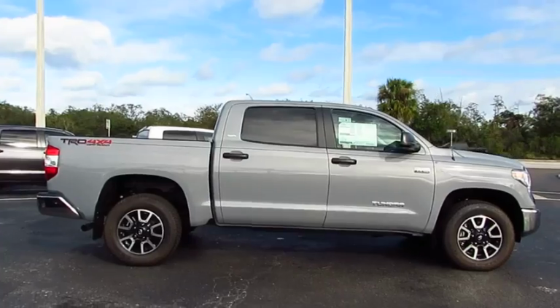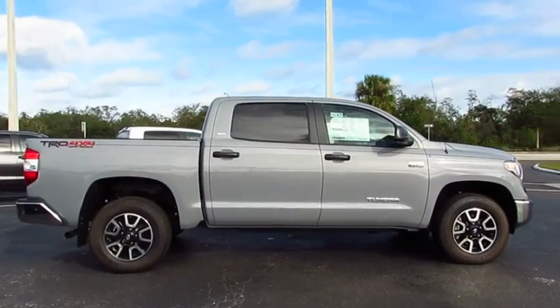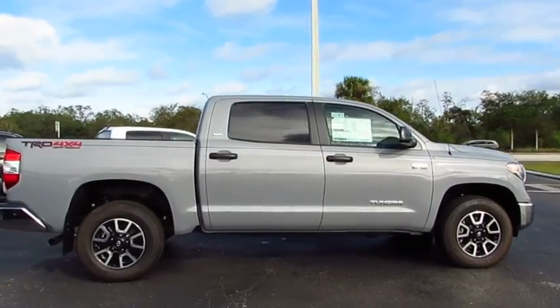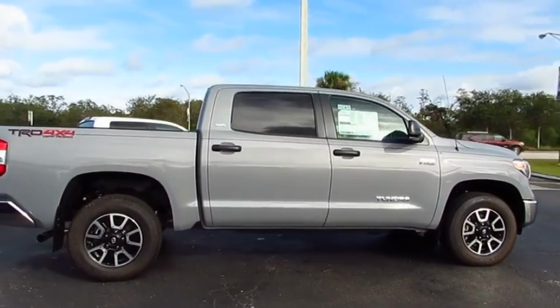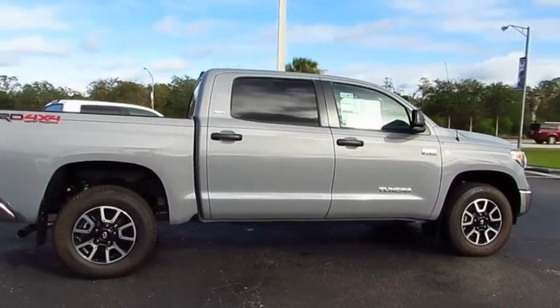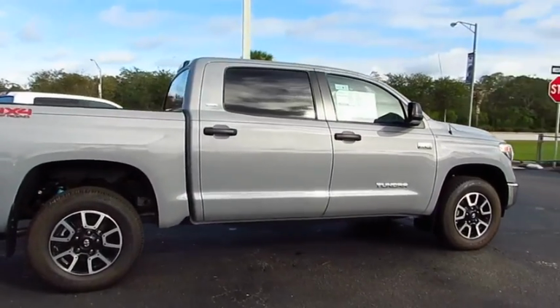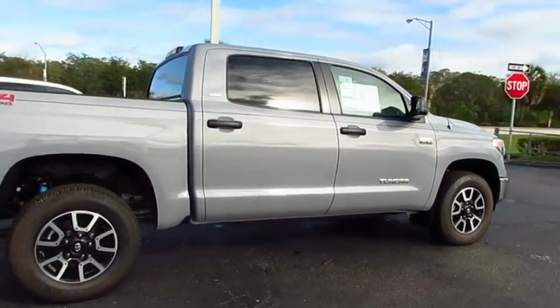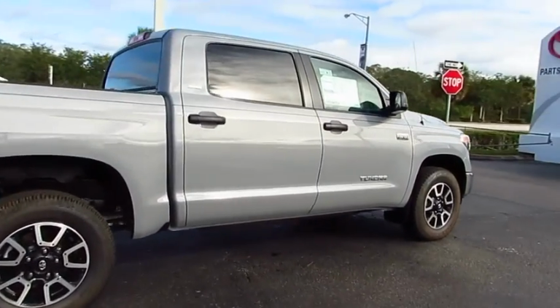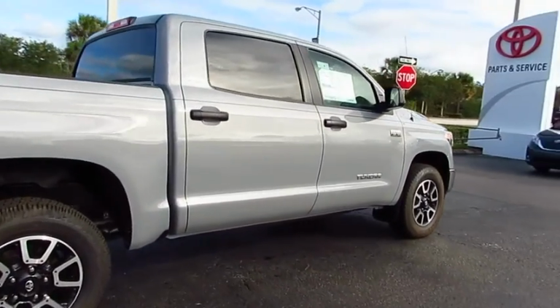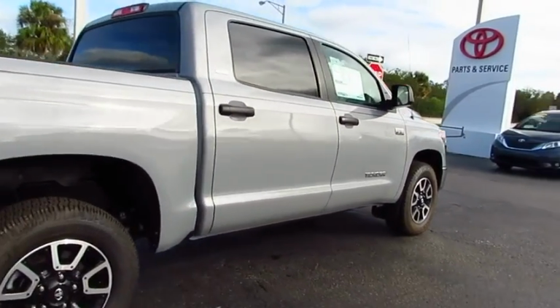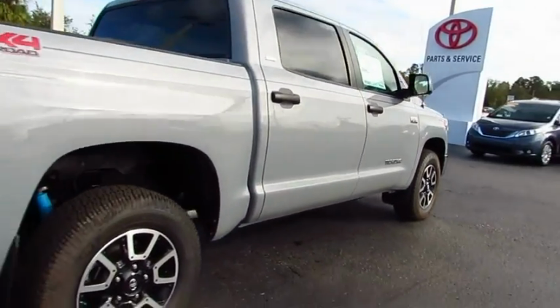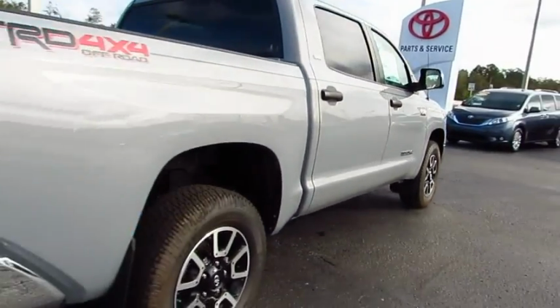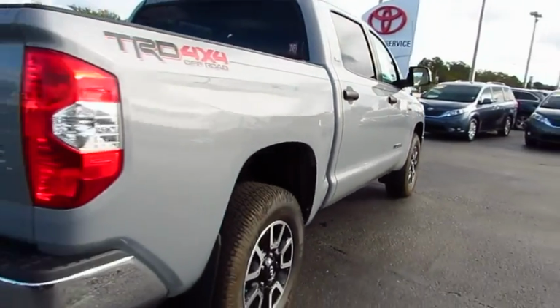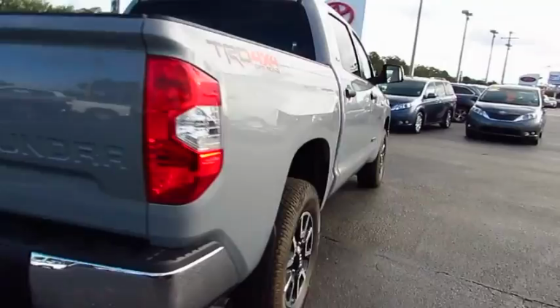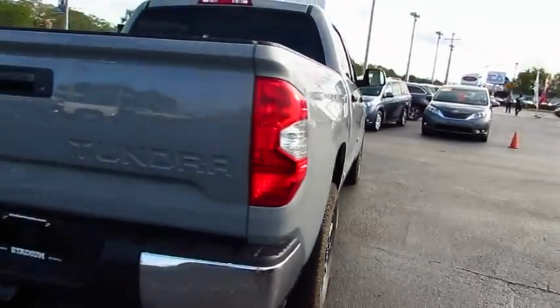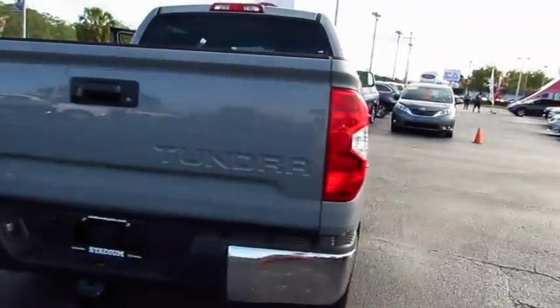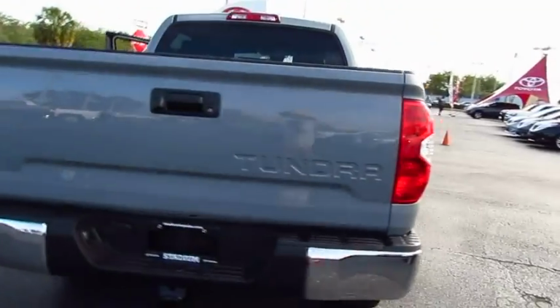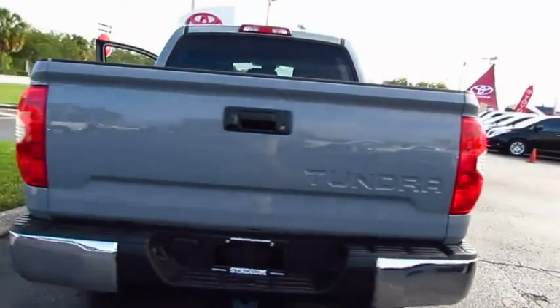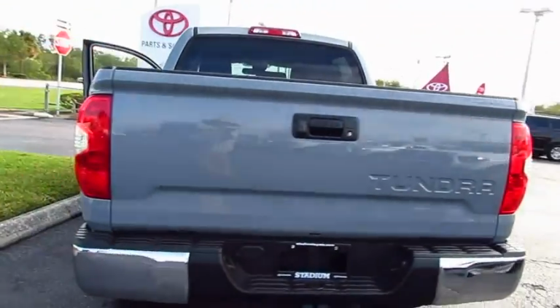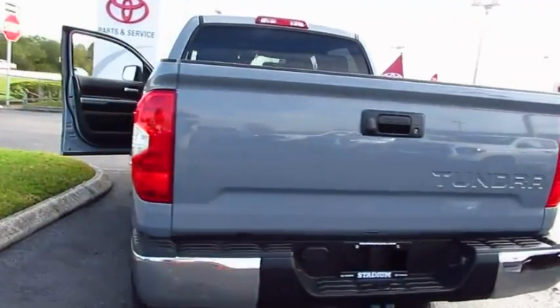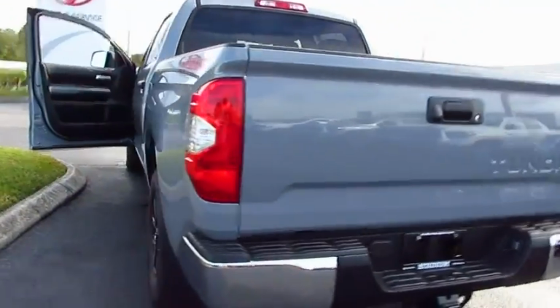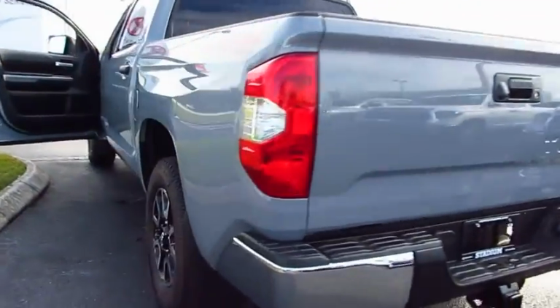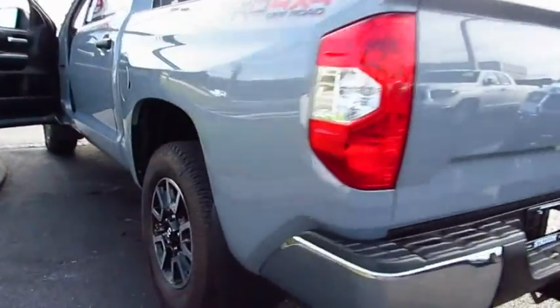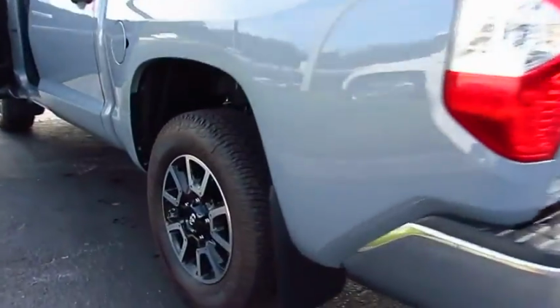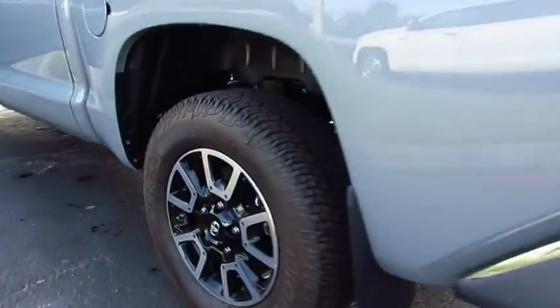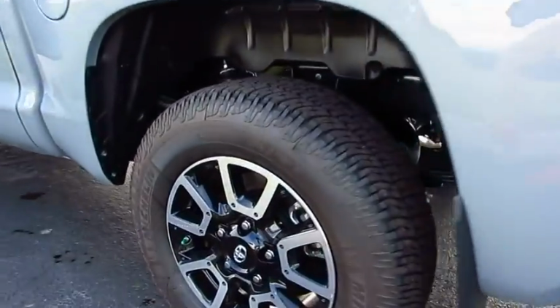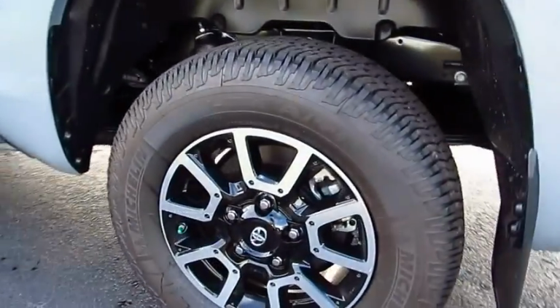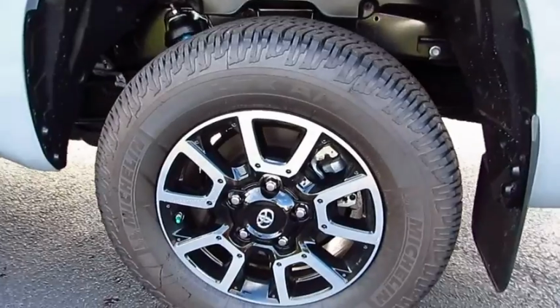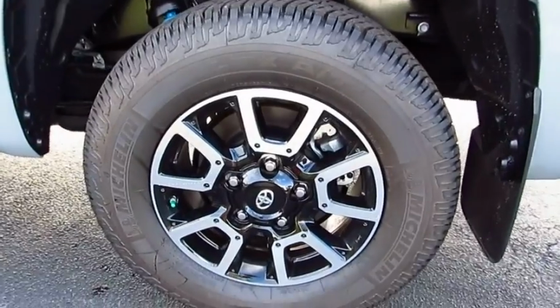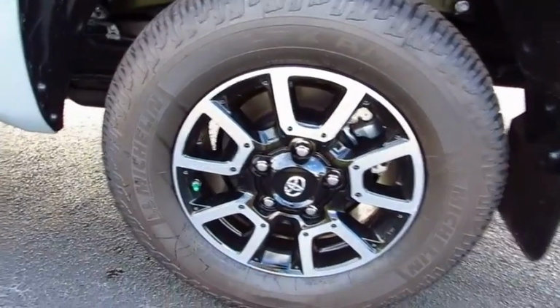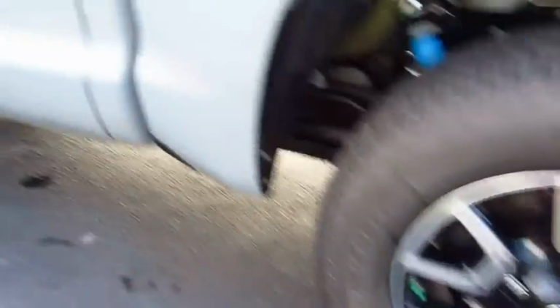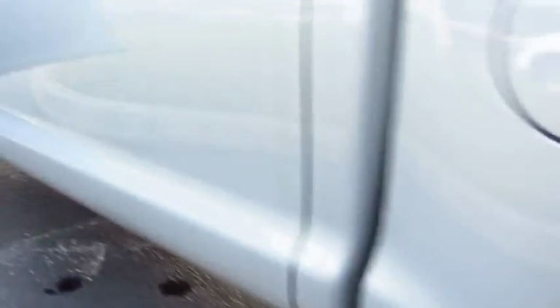The 2018 Tundra has a number of unique features useful for those using it as a work truck, including extra large door handles, a deck rail system, and an integrated tow hitch.